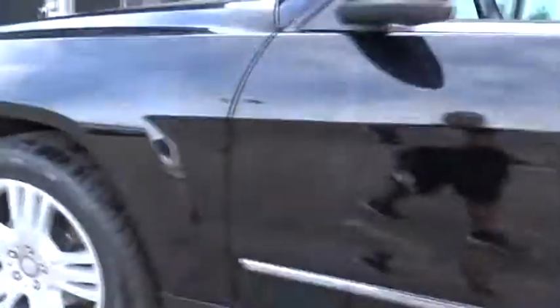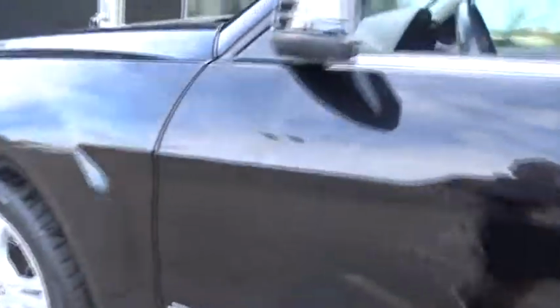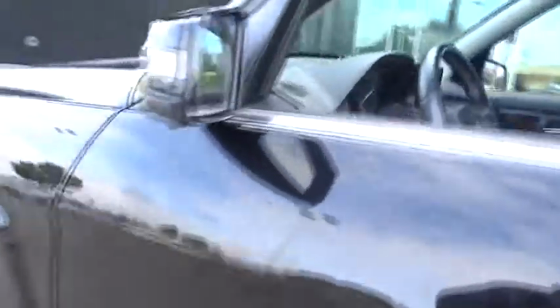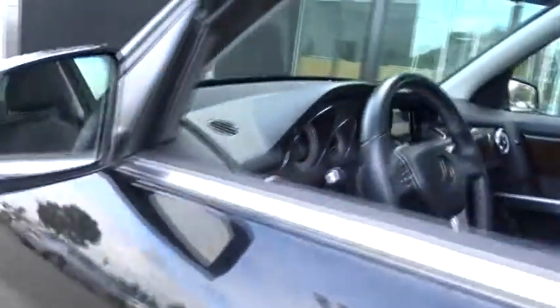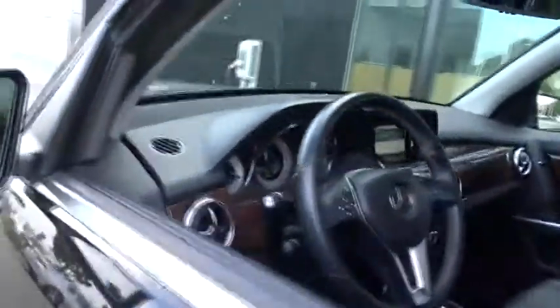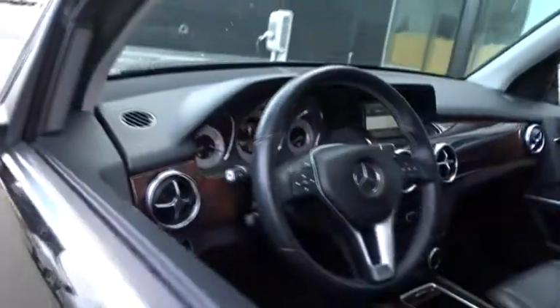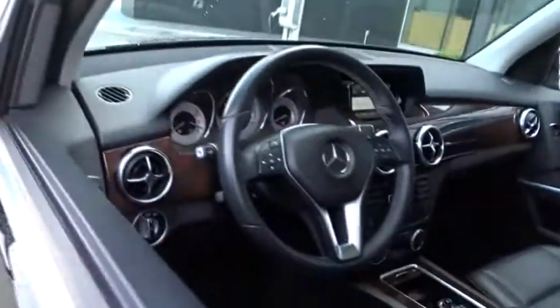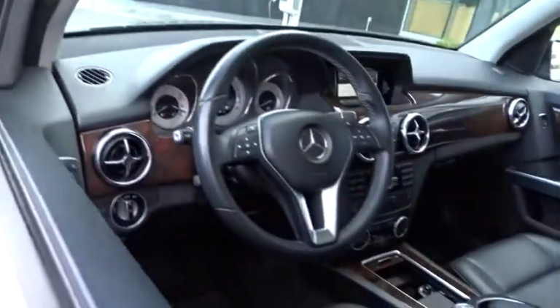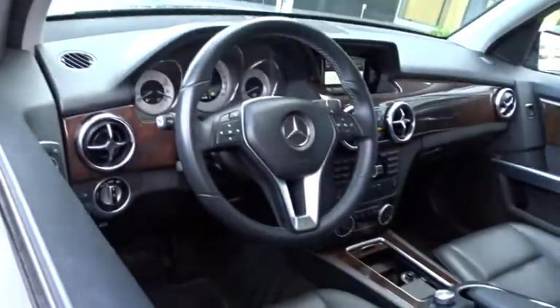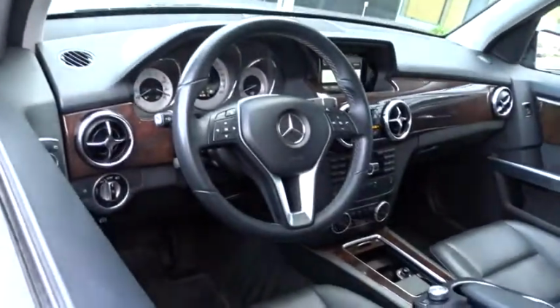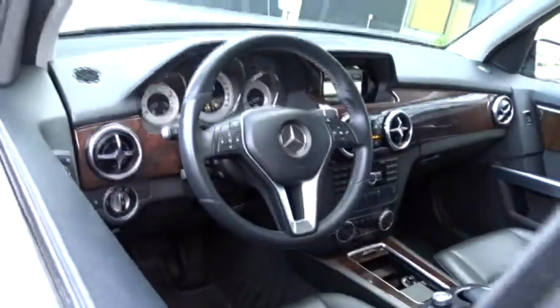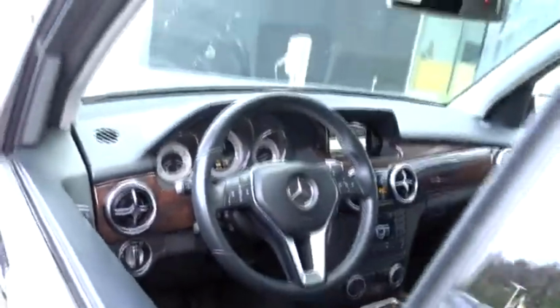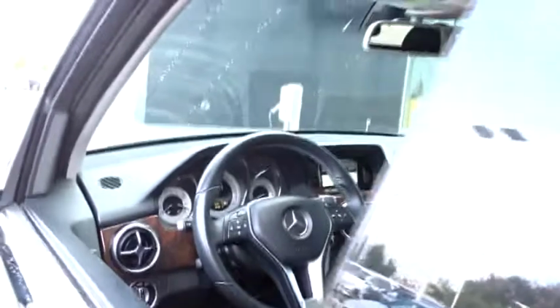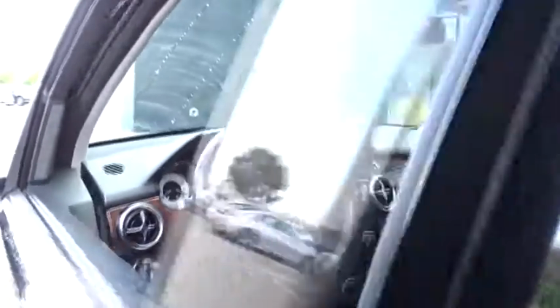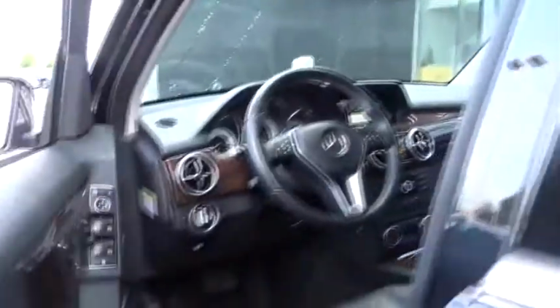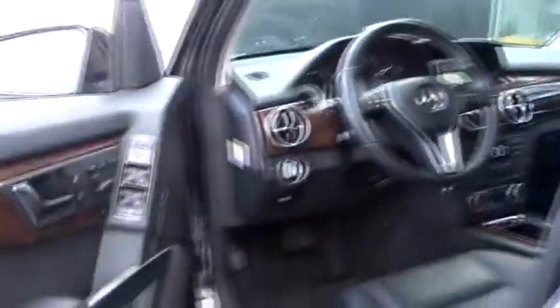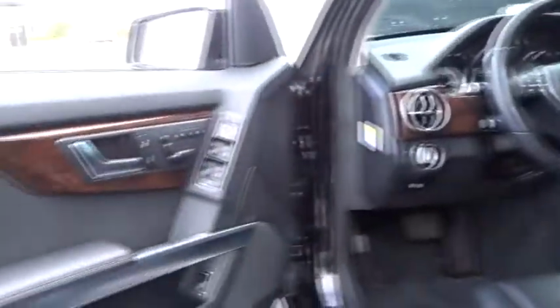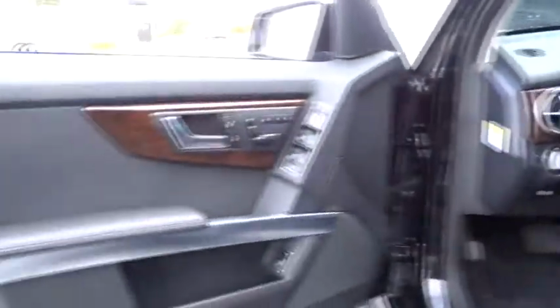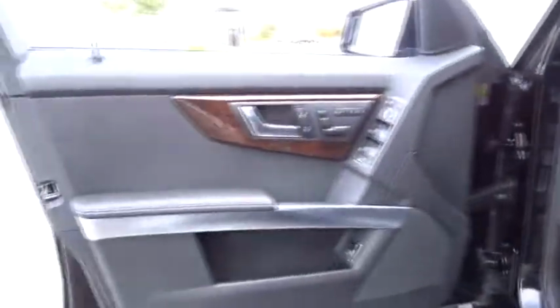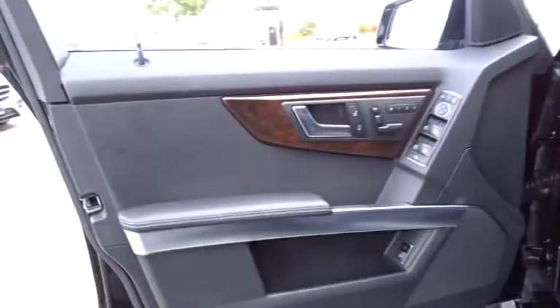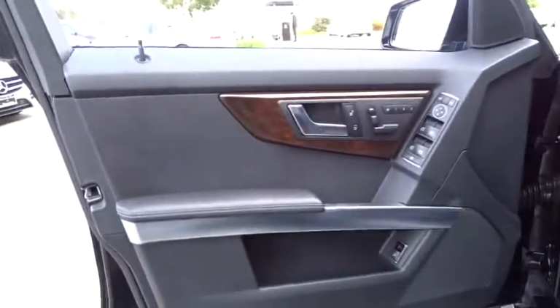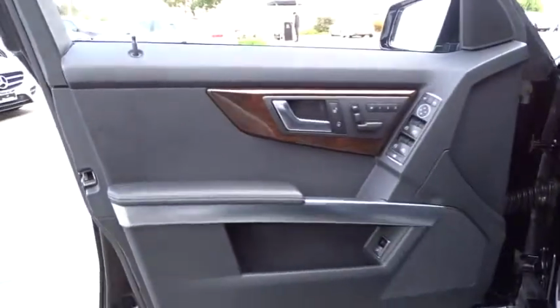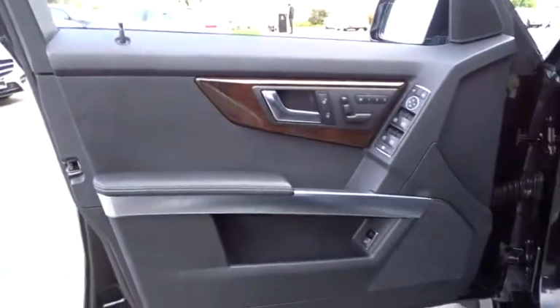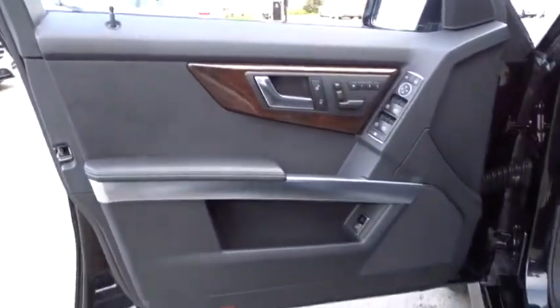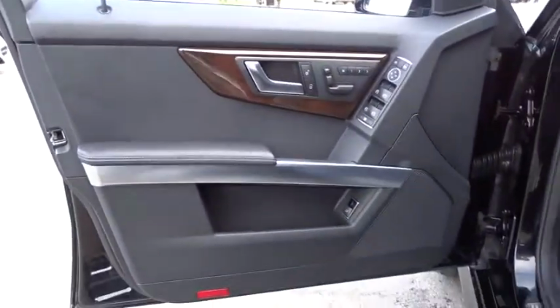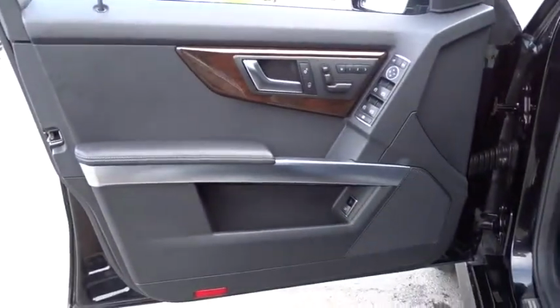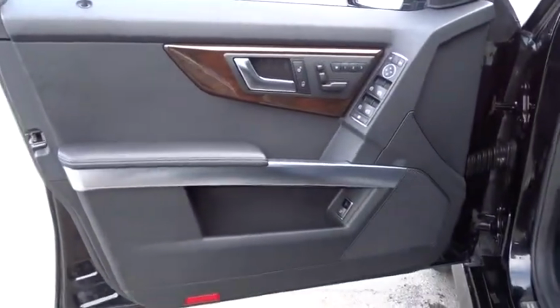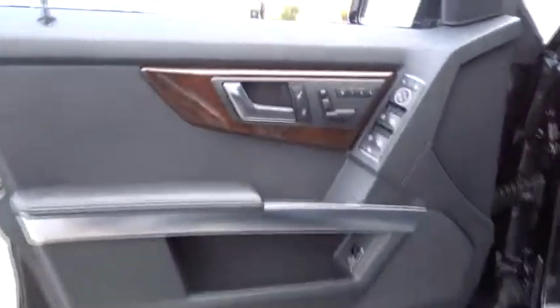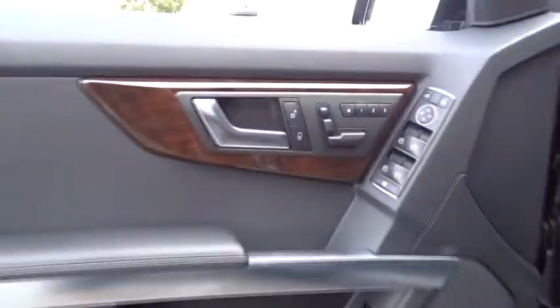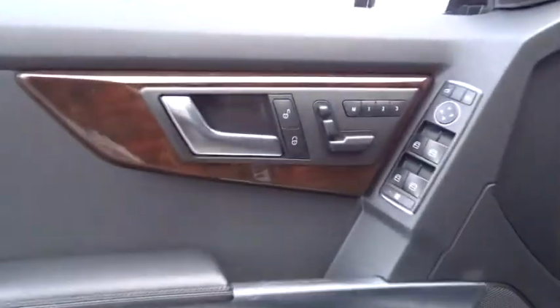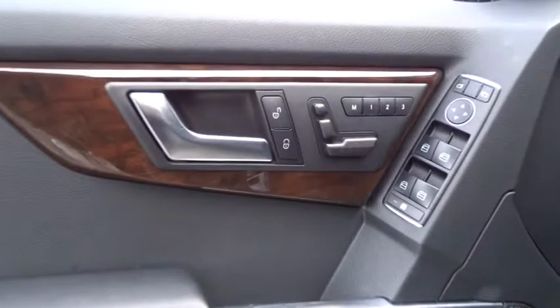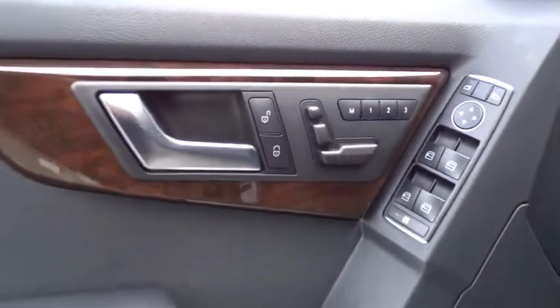Power passenger seat, leather-wrapped steering wheel, Bluetooth, power steering, adjustable steering wheel, four-wheel disc brakes, cruise control, aluminum wheels.